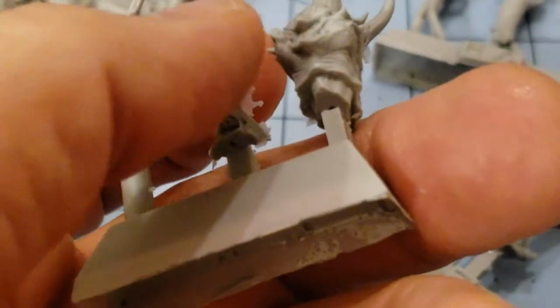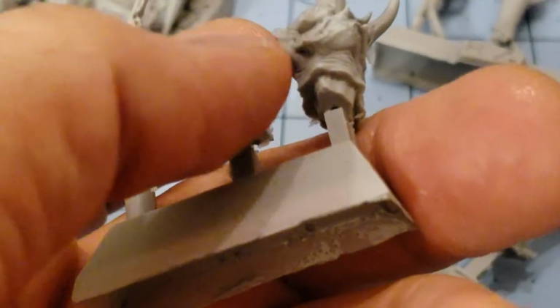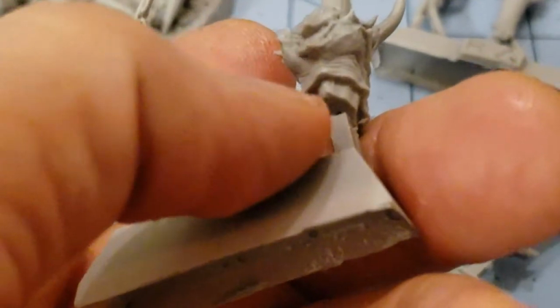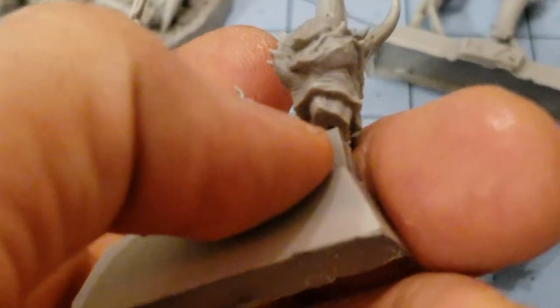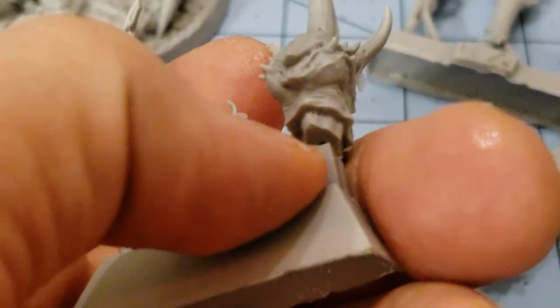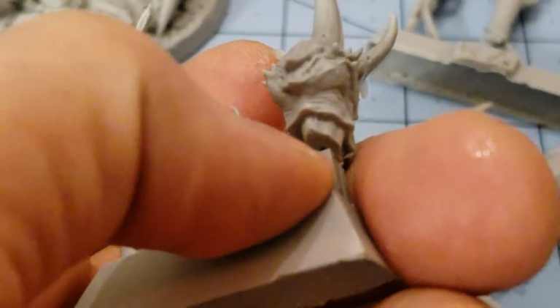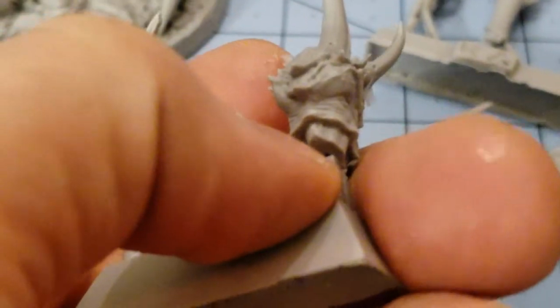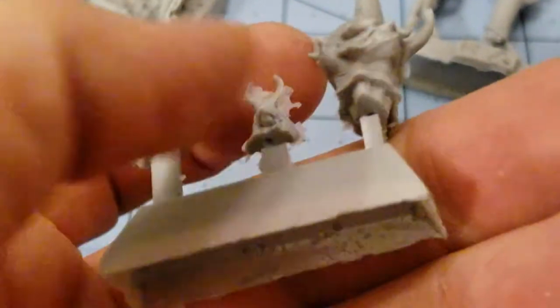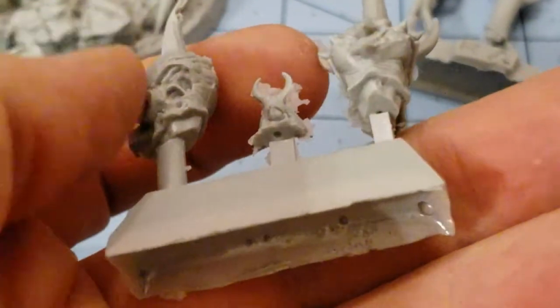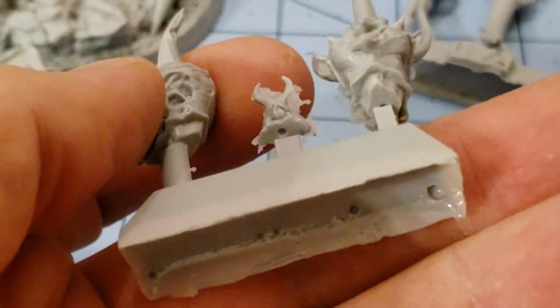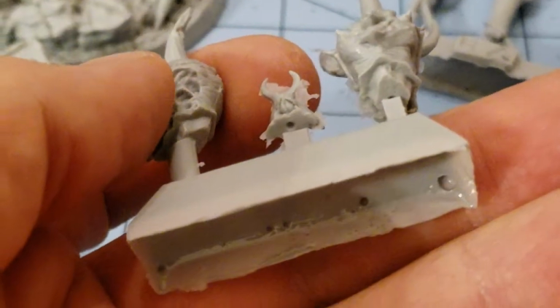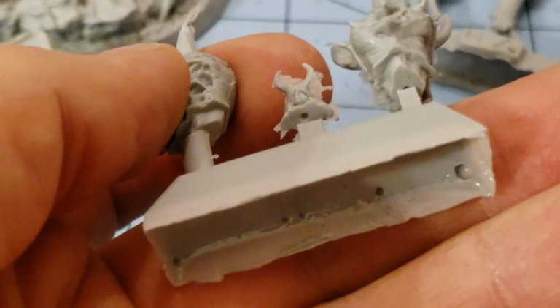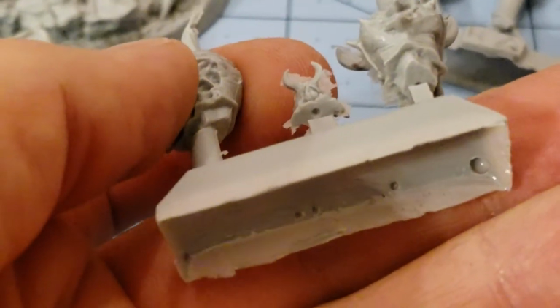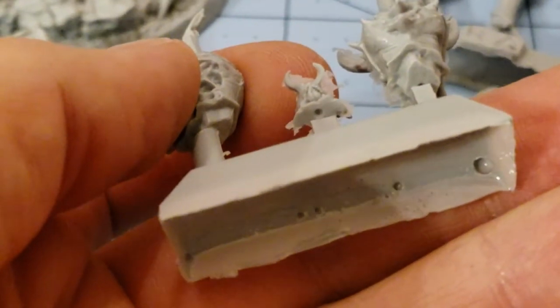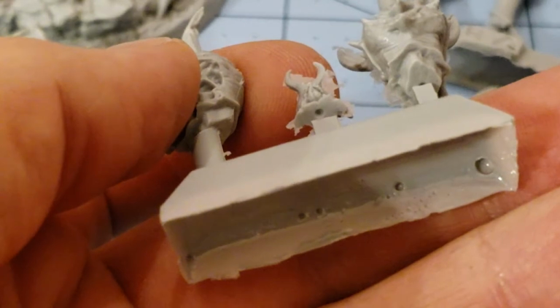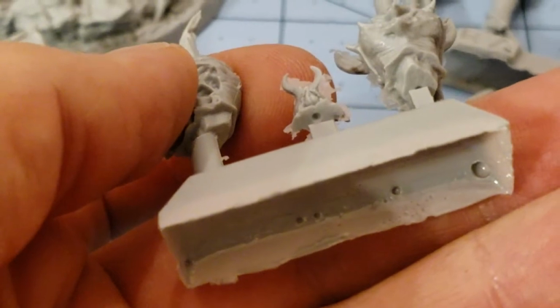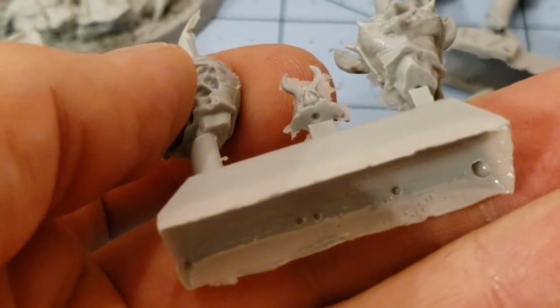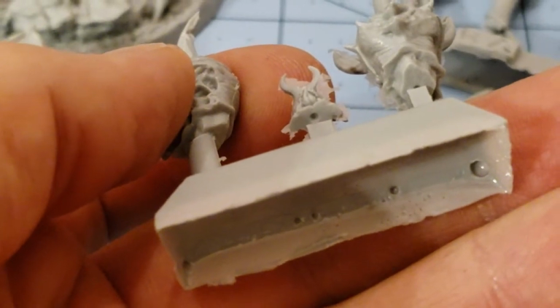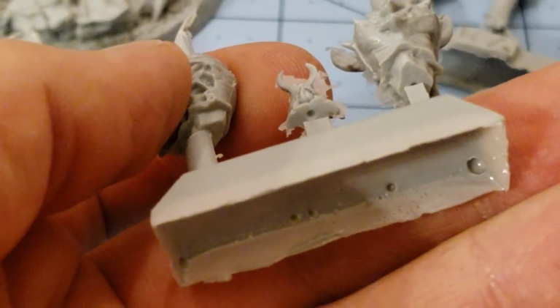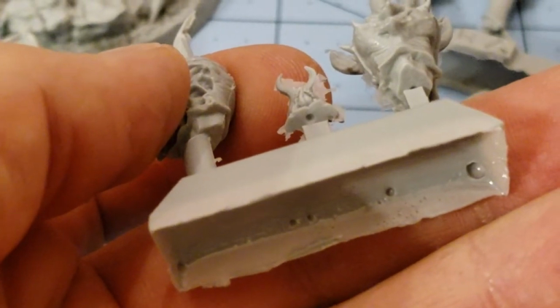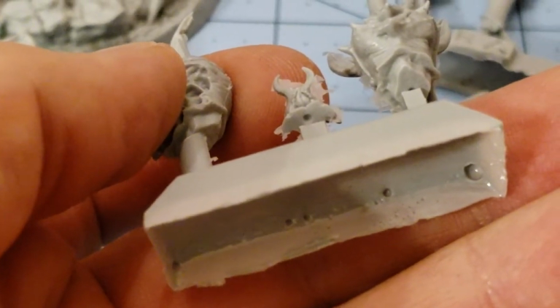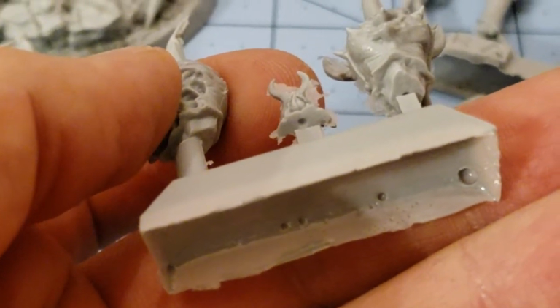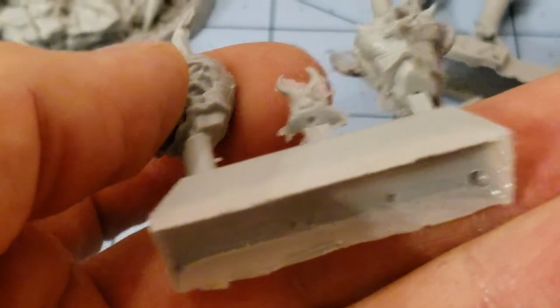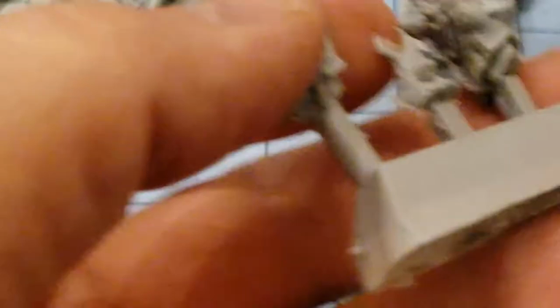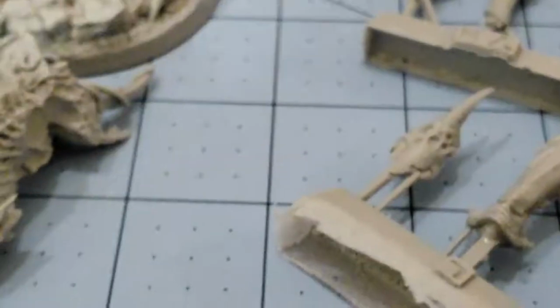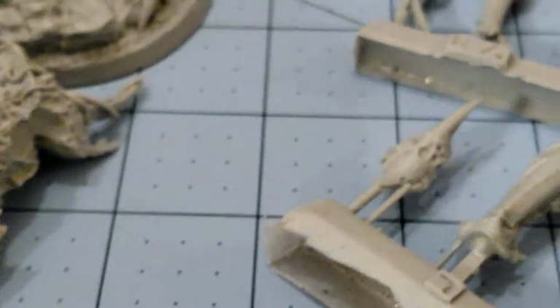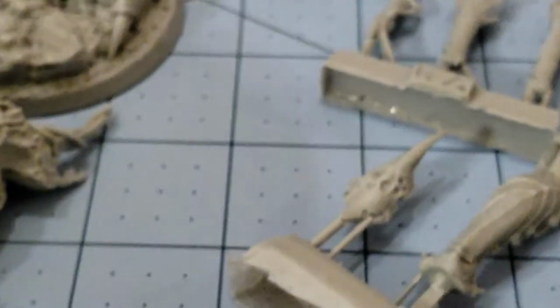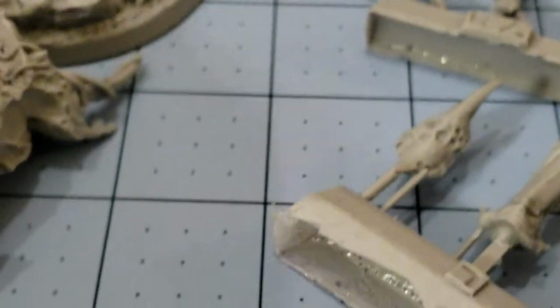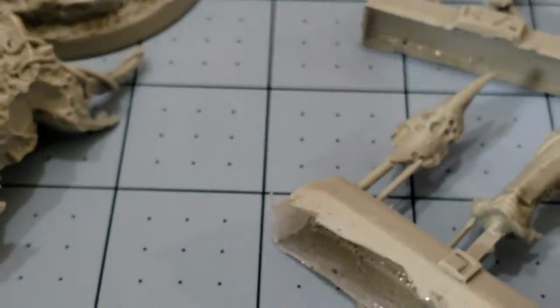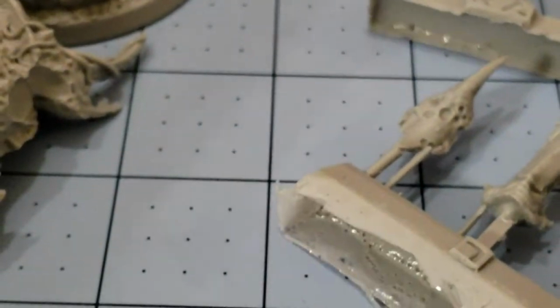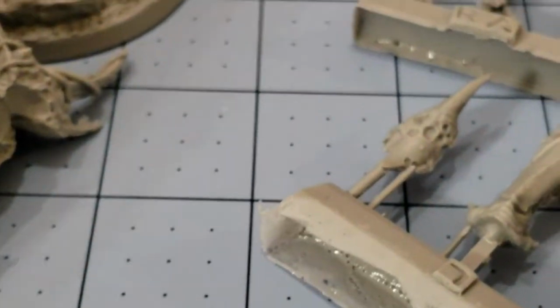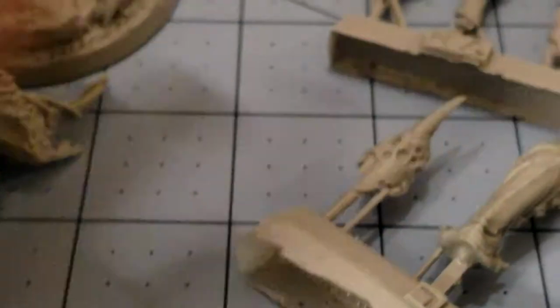It looks like there's probably supposed to be some kind of mandibles or something. As you can see, even though the casting gate's in the way, there are the little spots there for the pins to connect. Very cool.